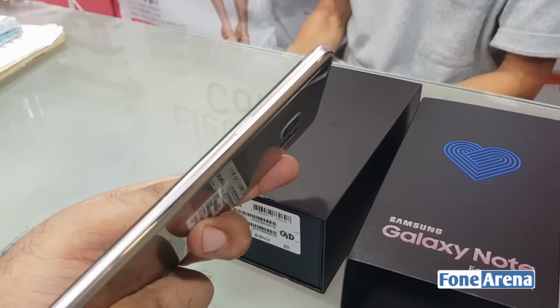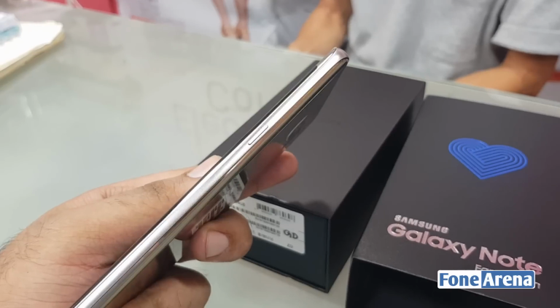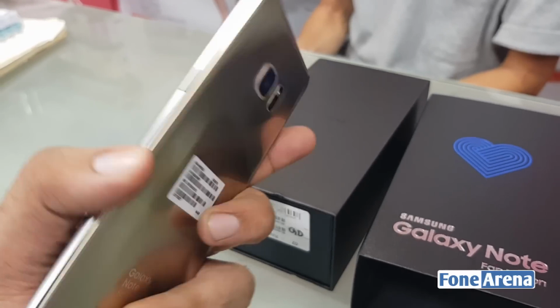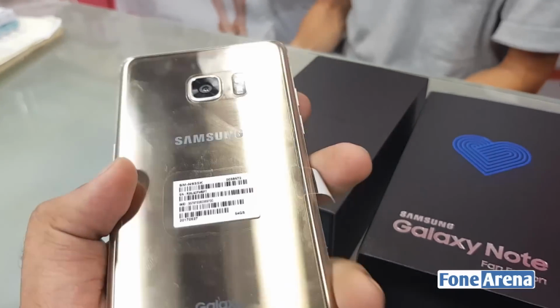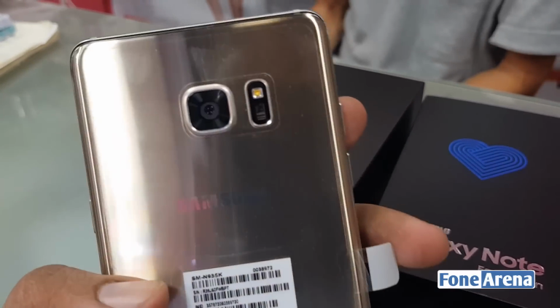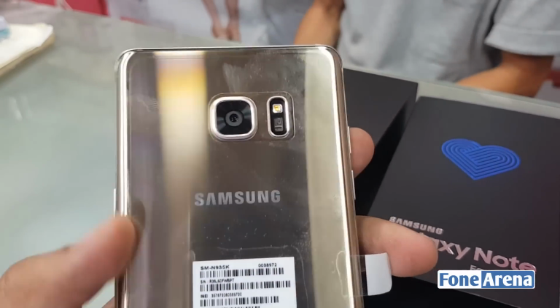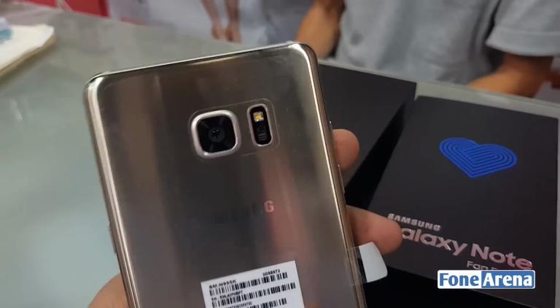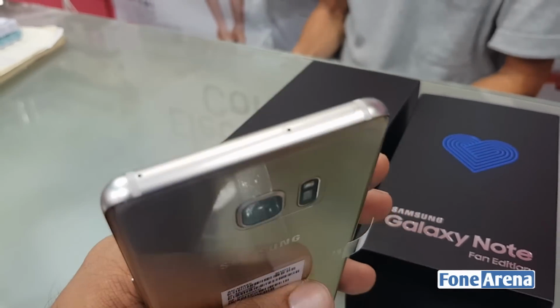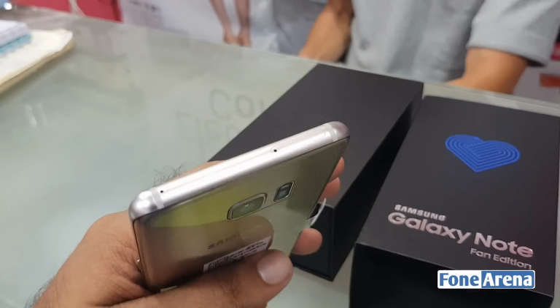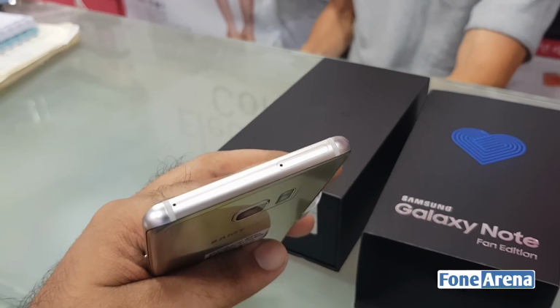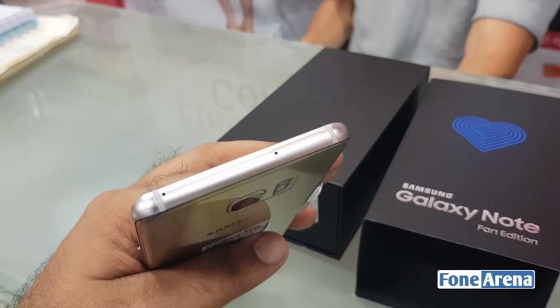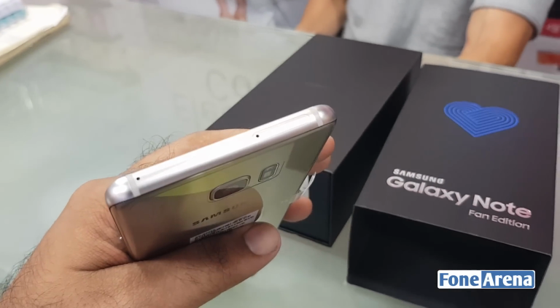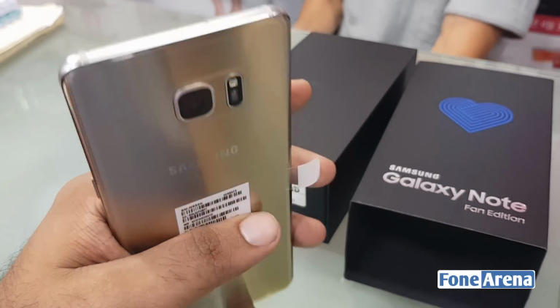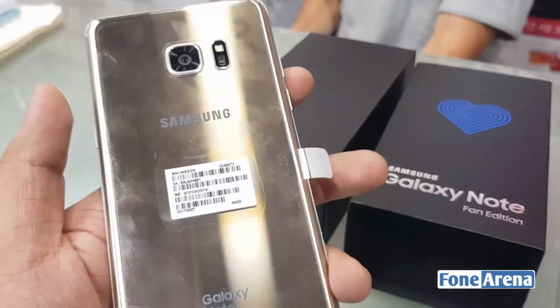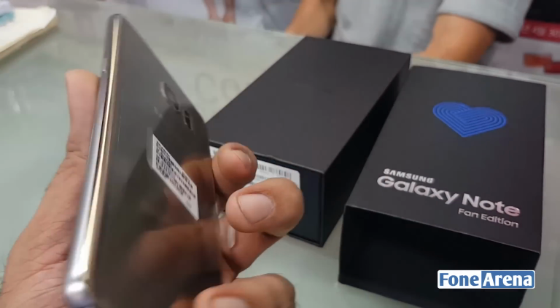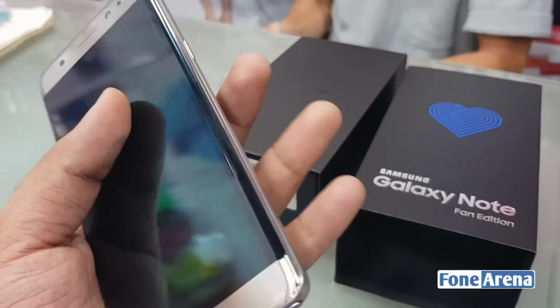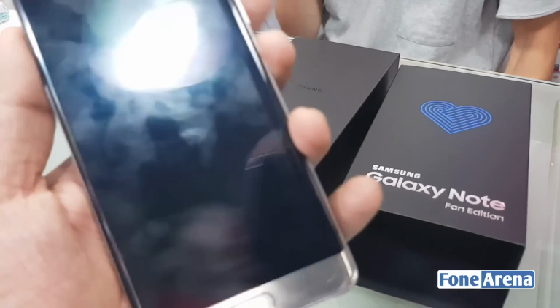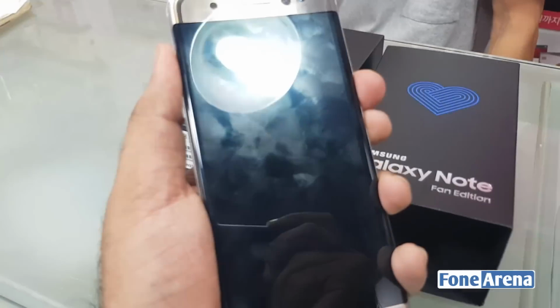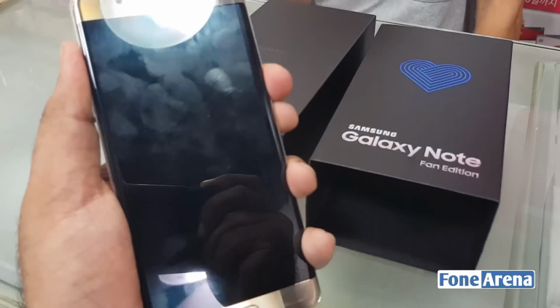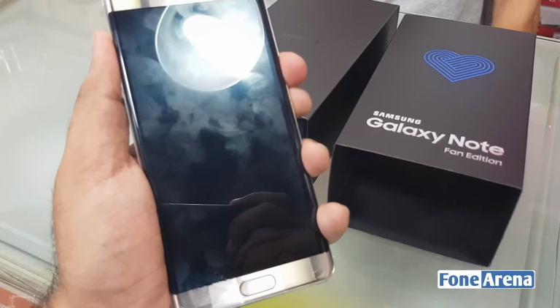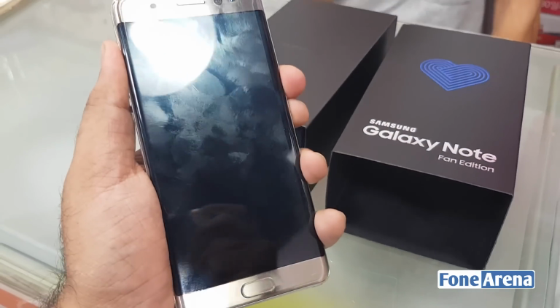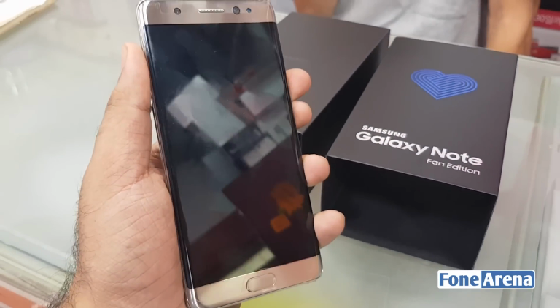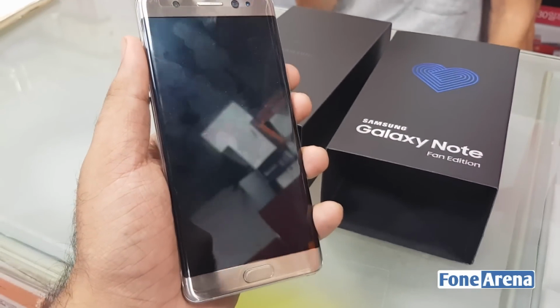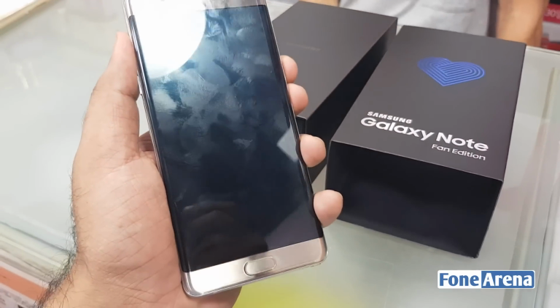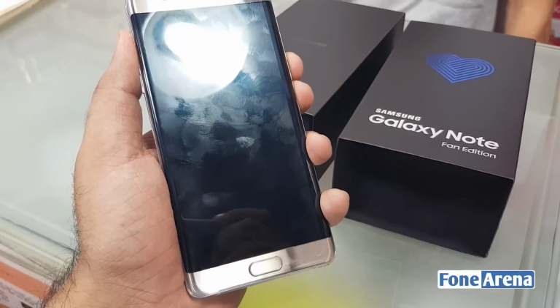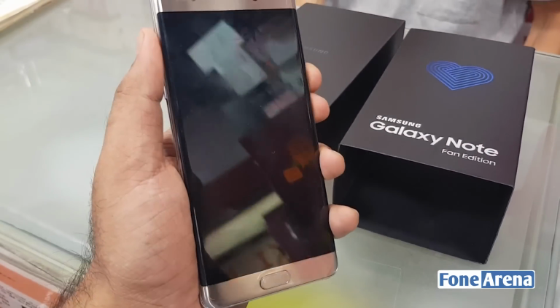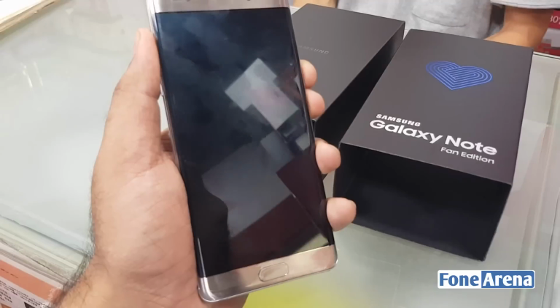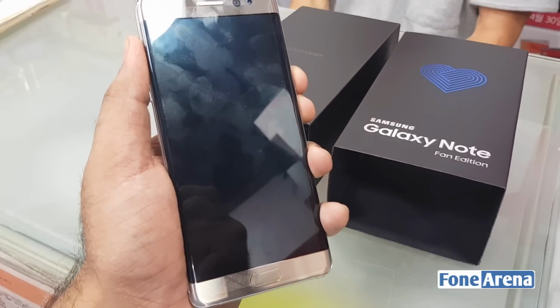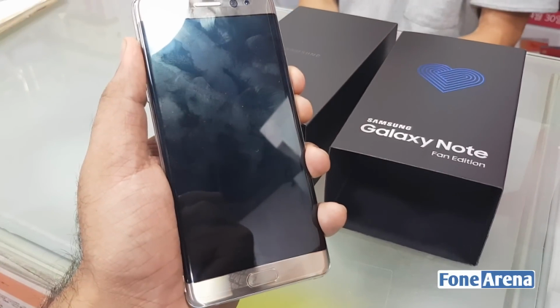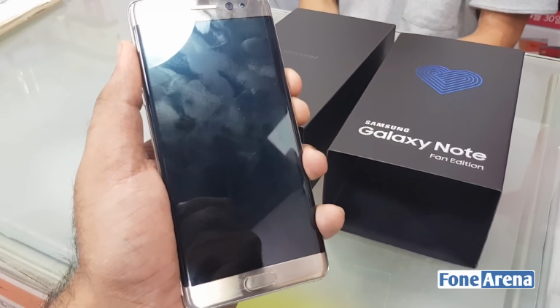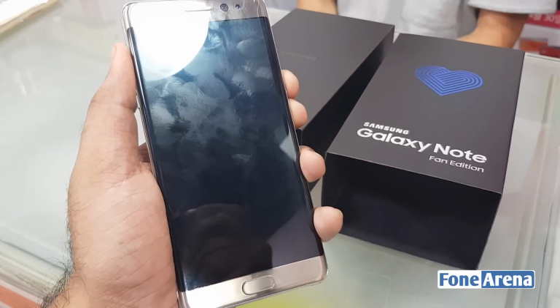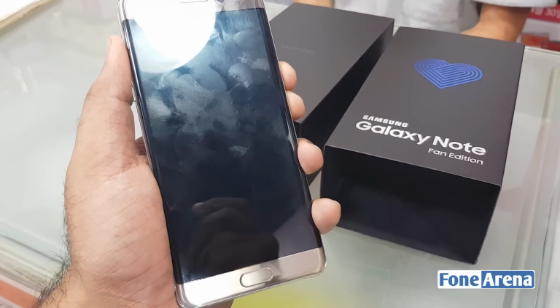Additionally, Samsung has made some advancements in this device by implementing Bixby Home and Bixby Reminder, along with a new interface based on Android Nougat that was introduced with the Samsung Galaxy S8. Having said that, it doesn't feature the AI Power Digital Assistant's voice recognition.